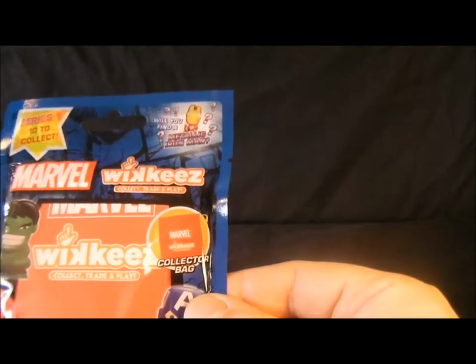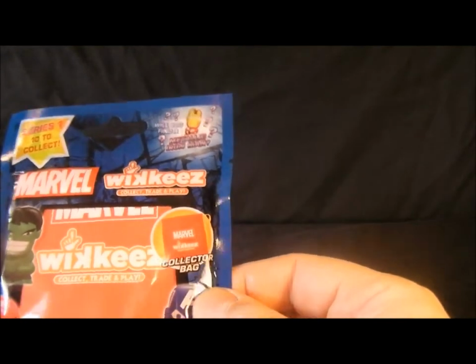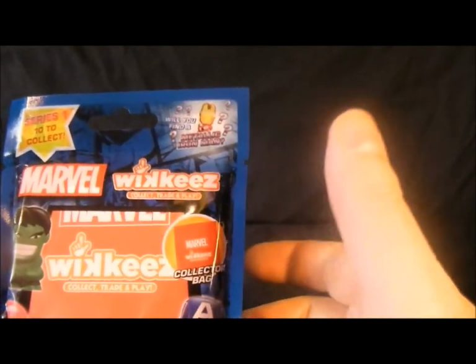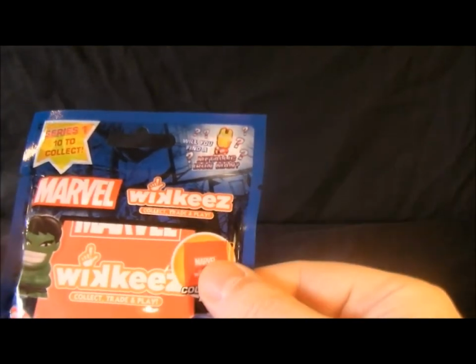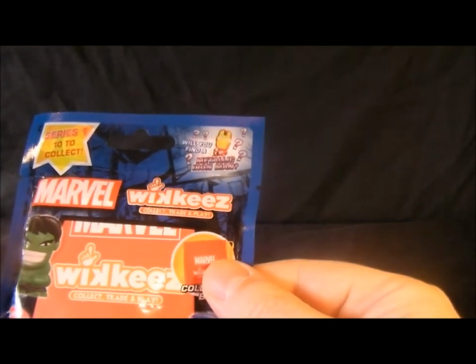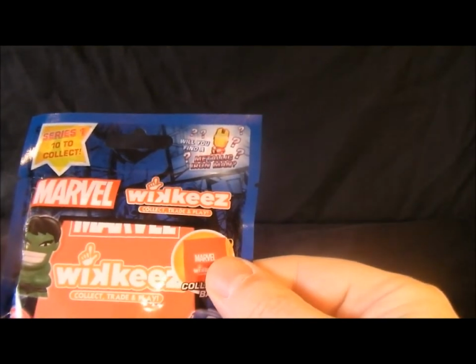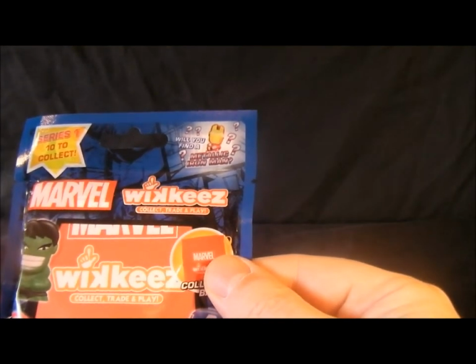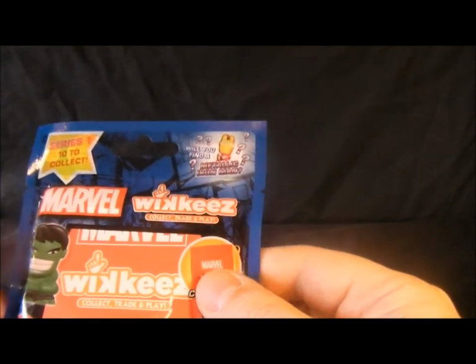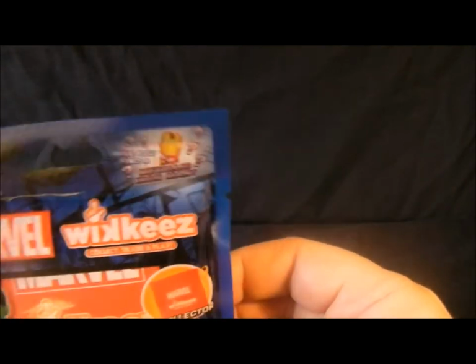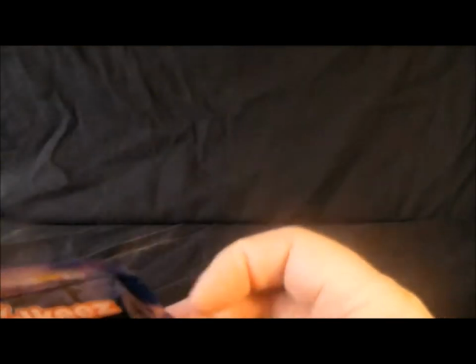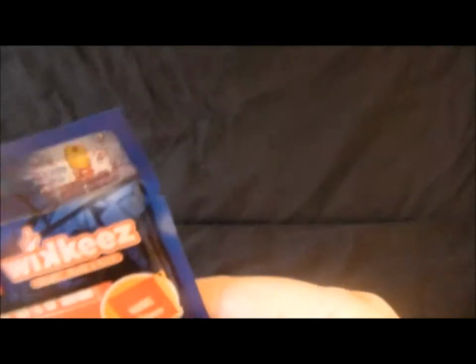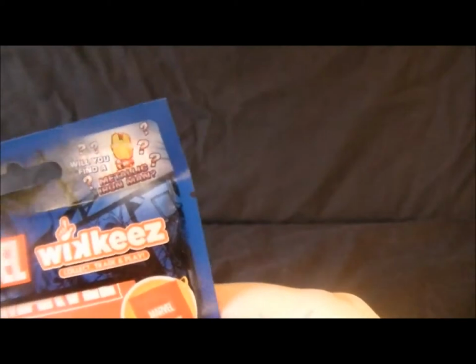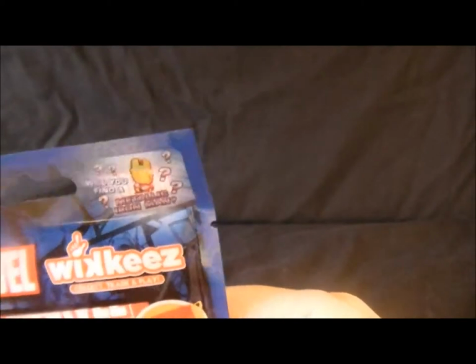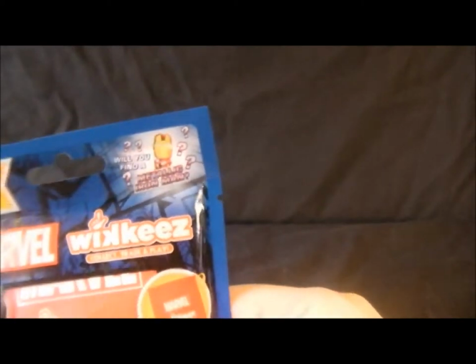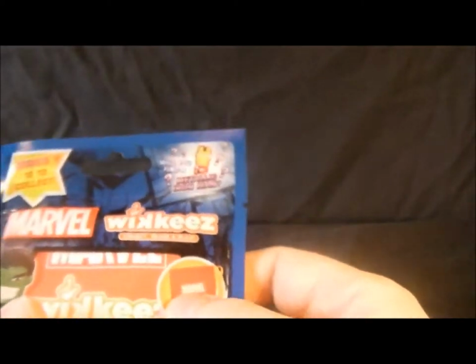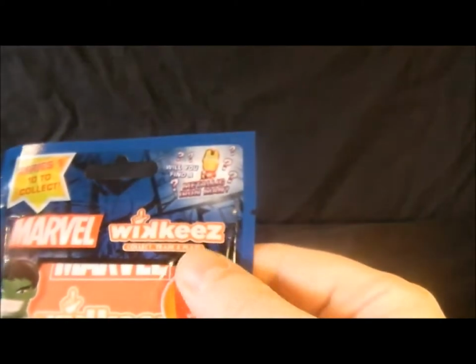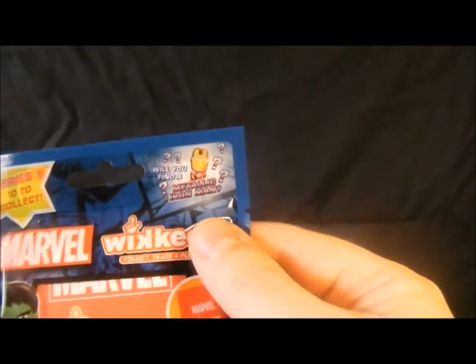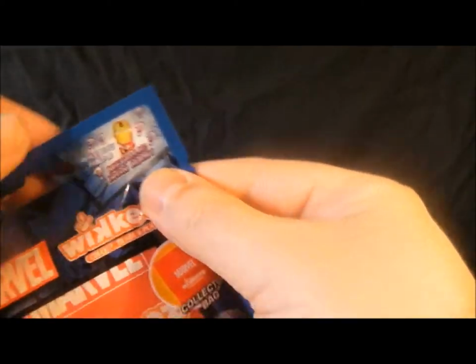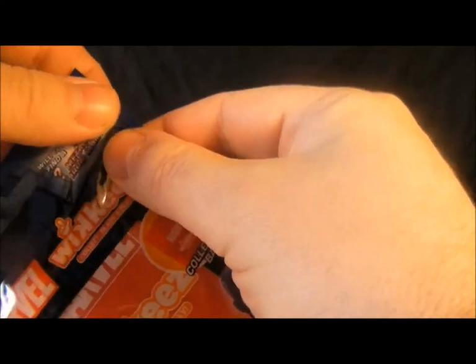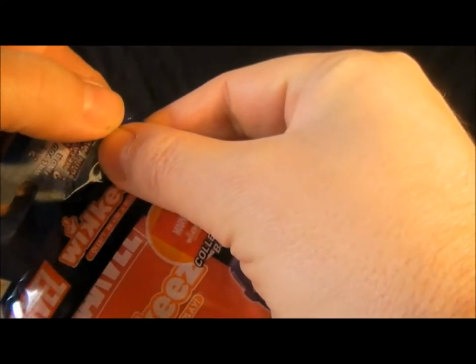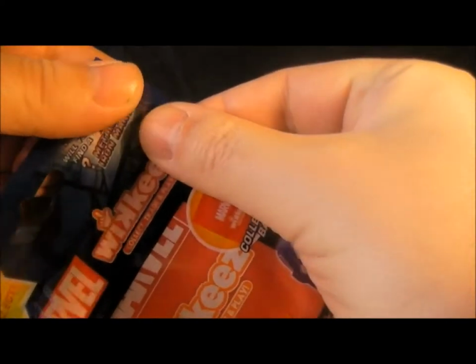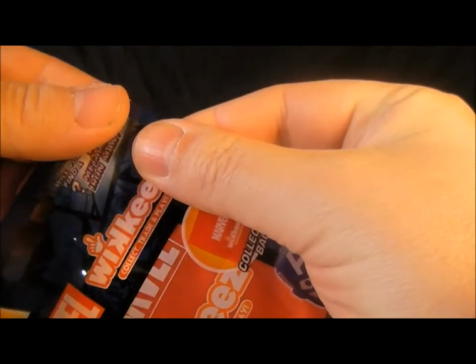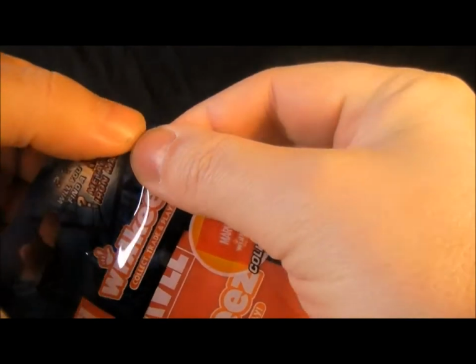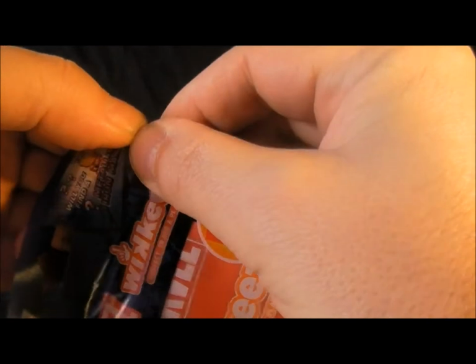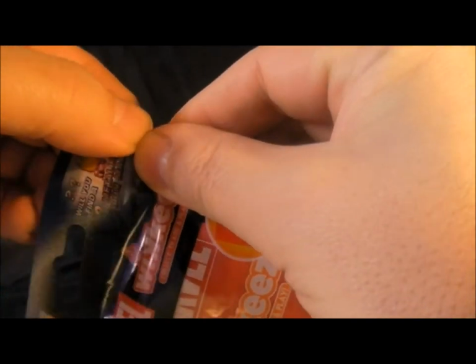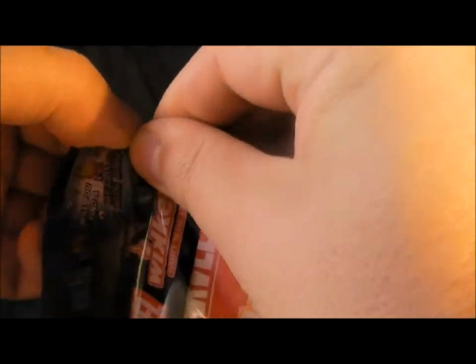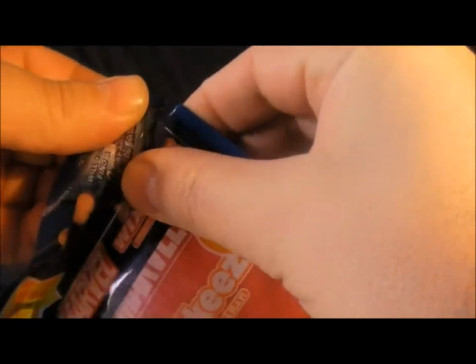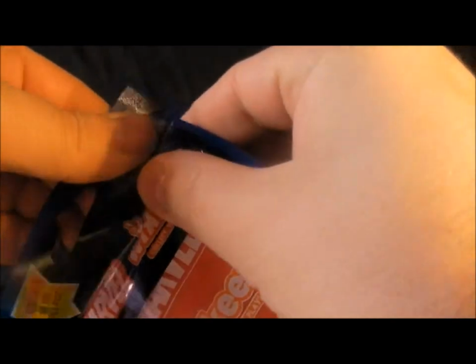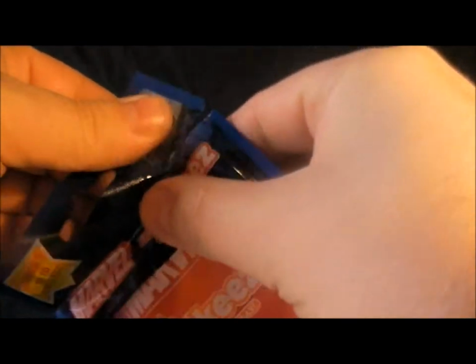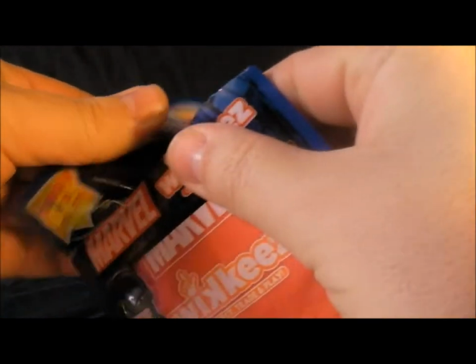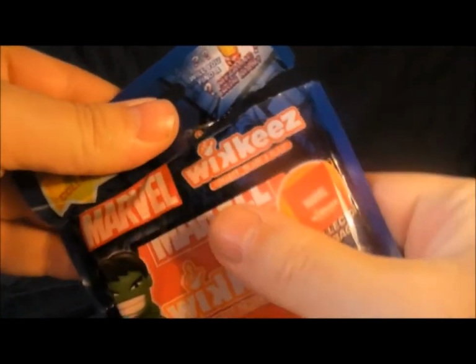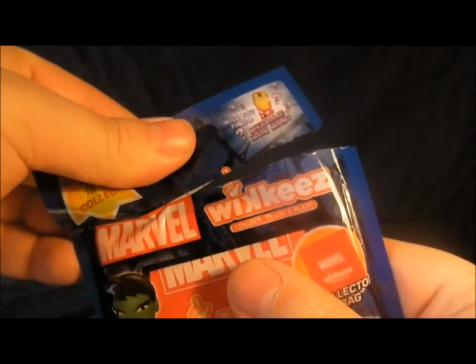These cost me £2.98, which is quite expensive. It feels like there's actually two inside, so let's rip this open and see what we've got.